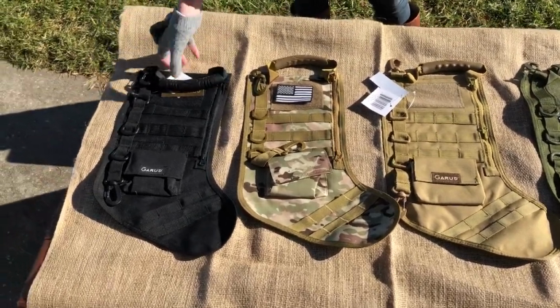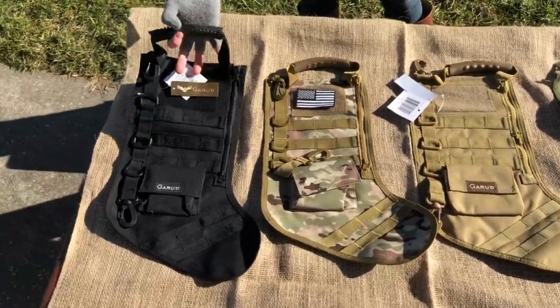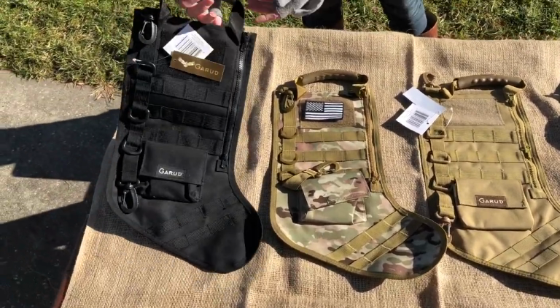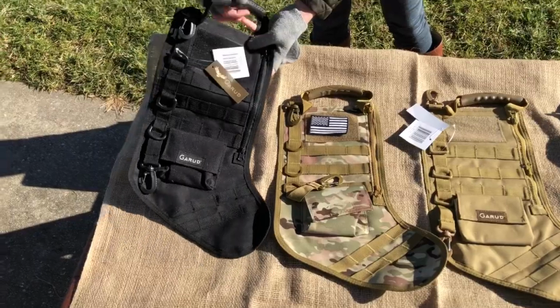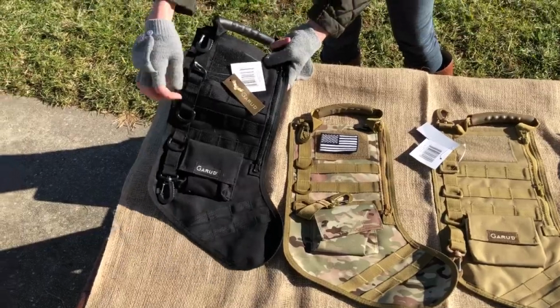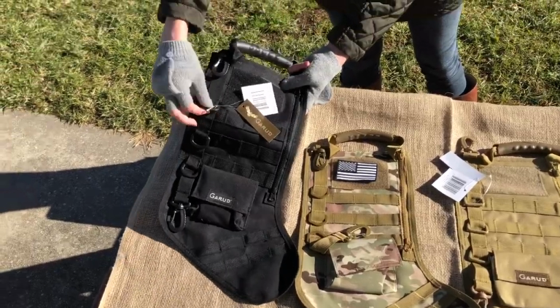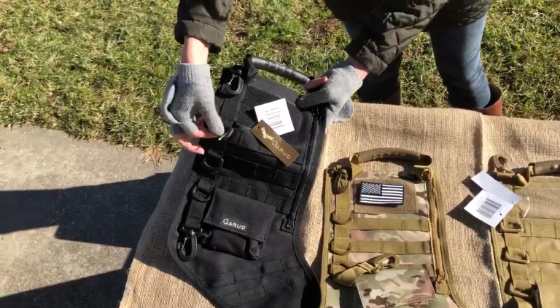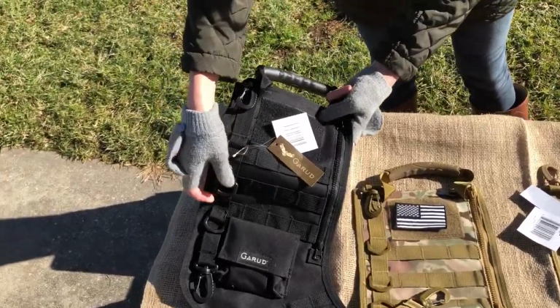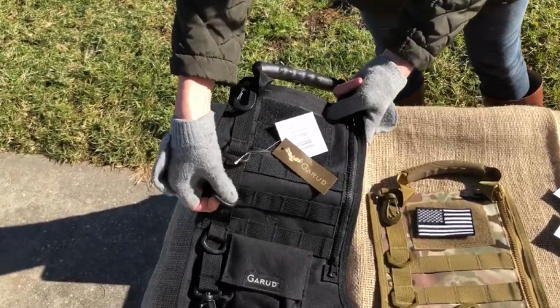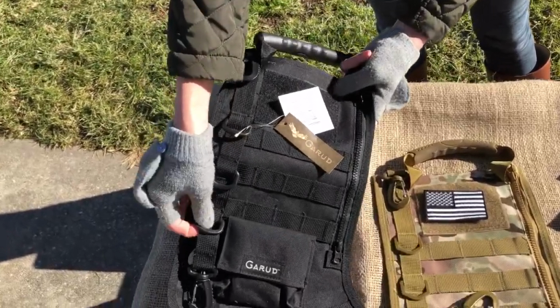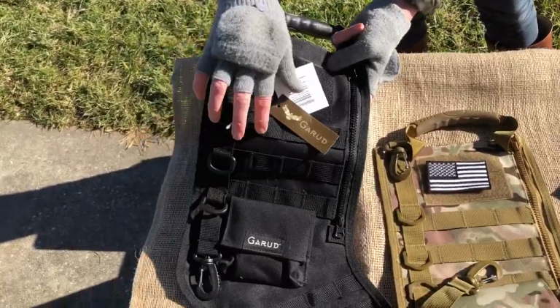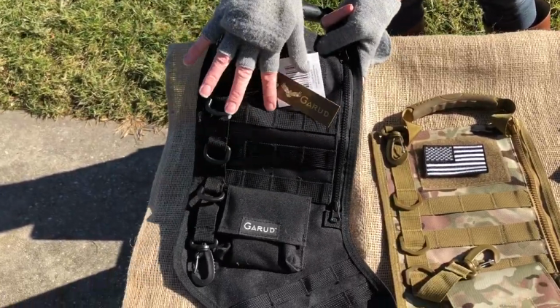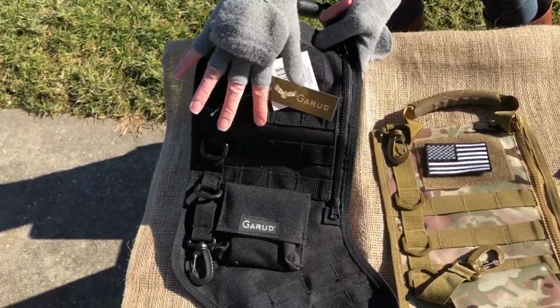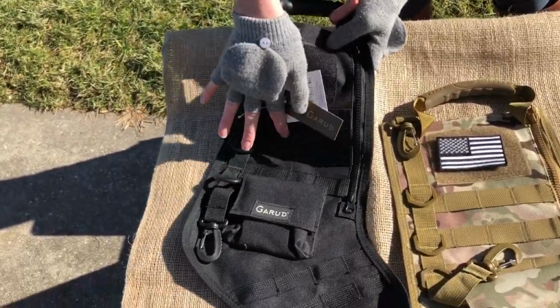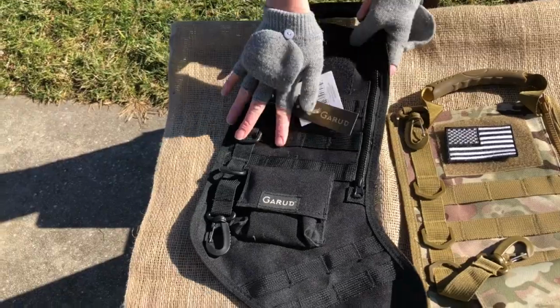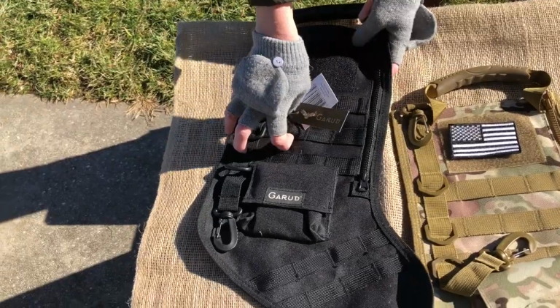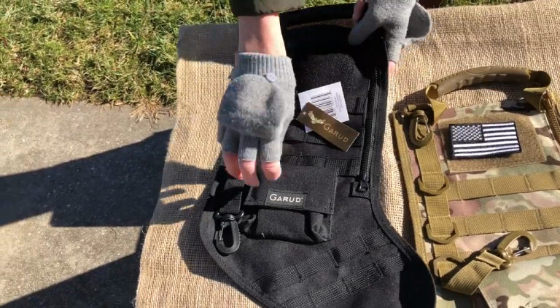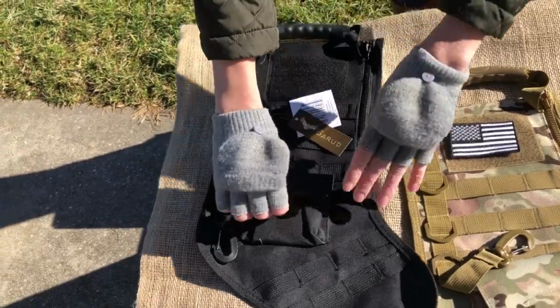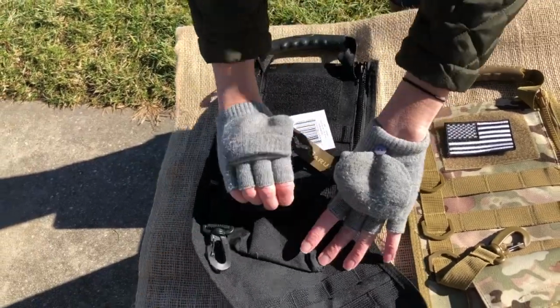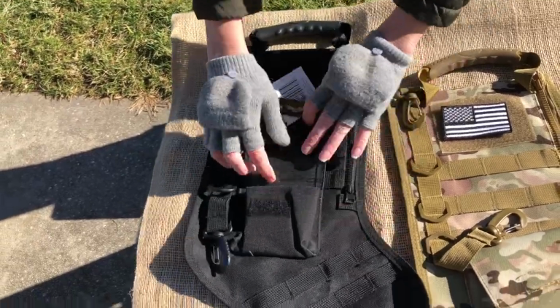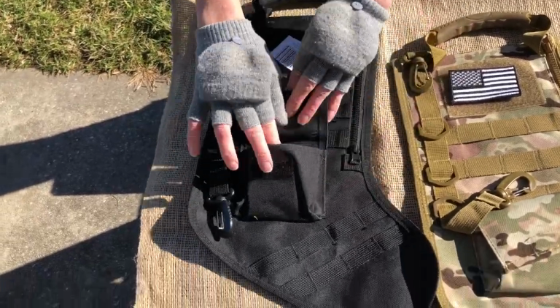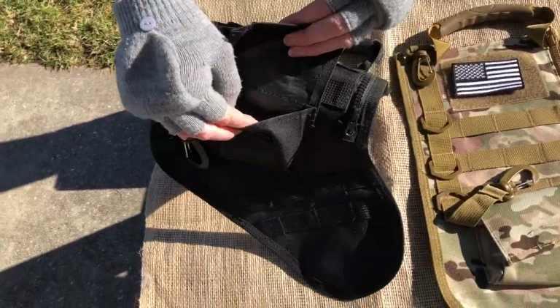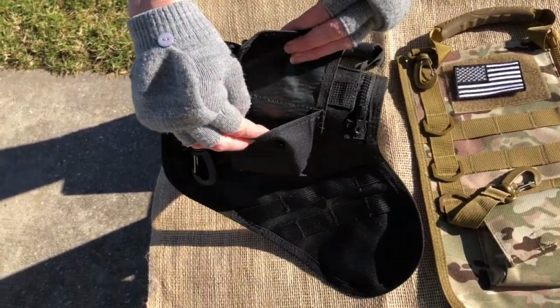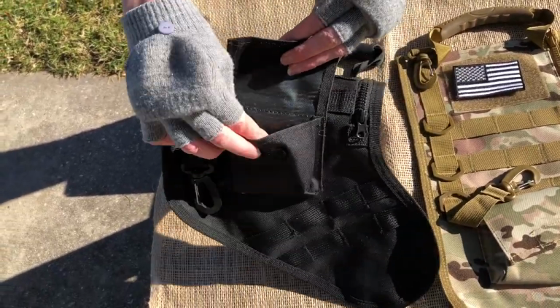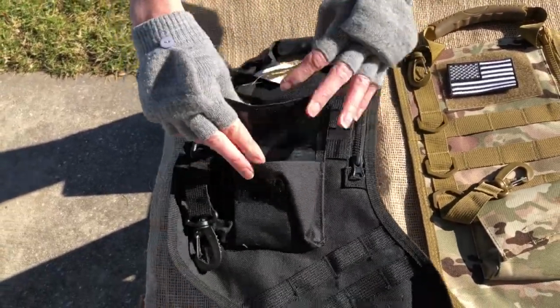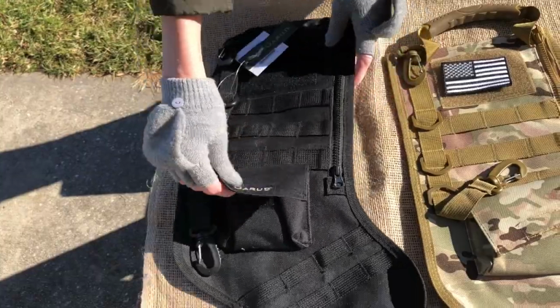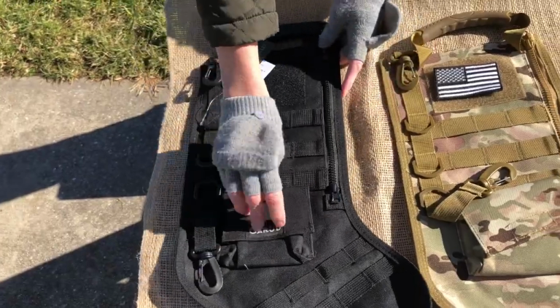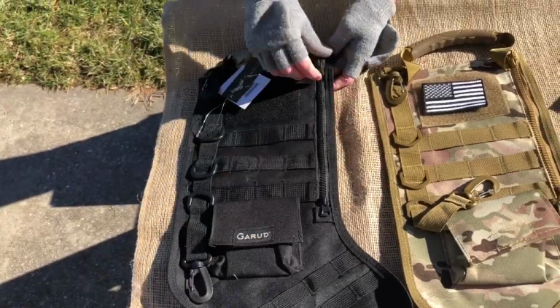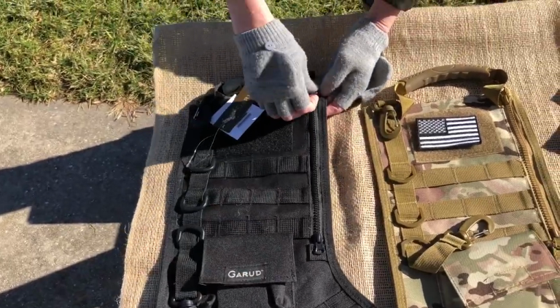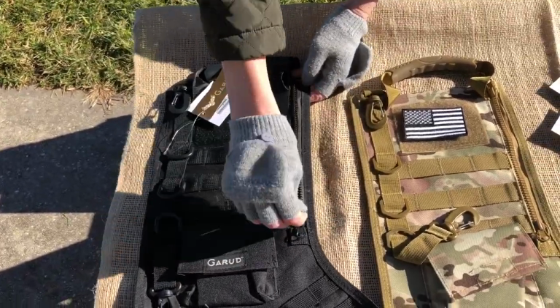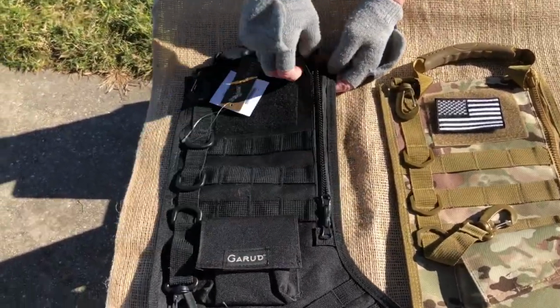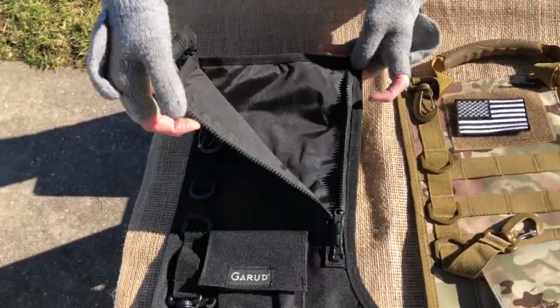This is the black one. You'll see they come with different hooks. The MOLLE throughout, an additional pouch, and the zipper which goes all the way down.